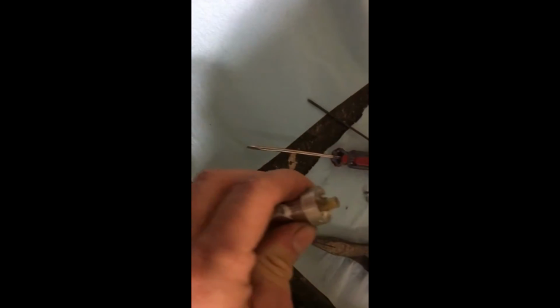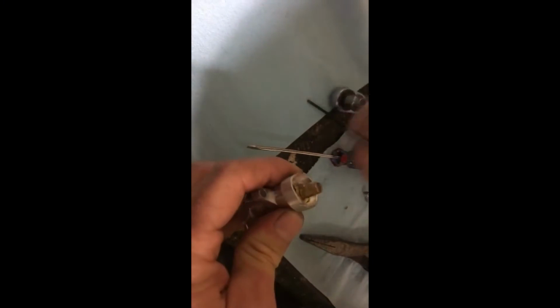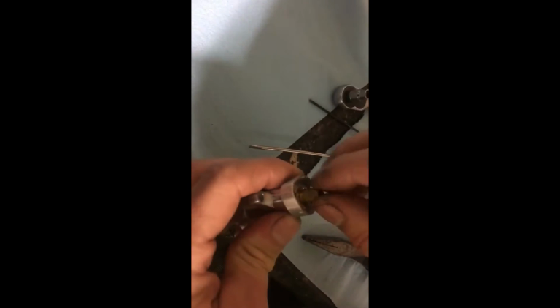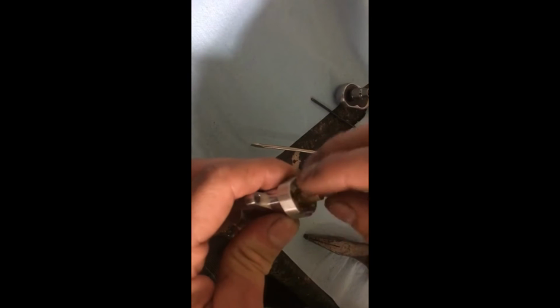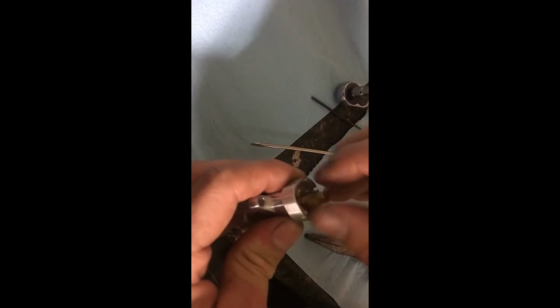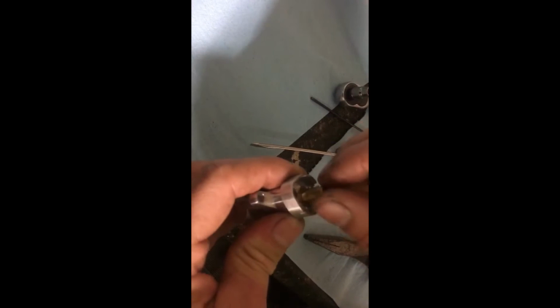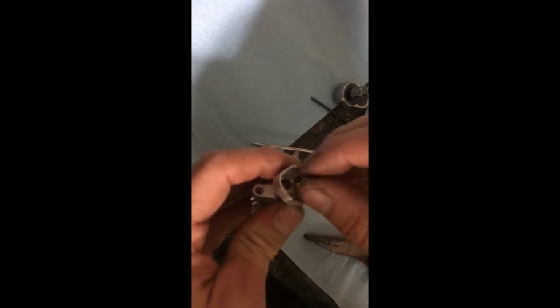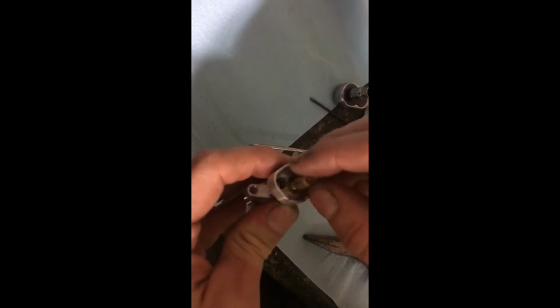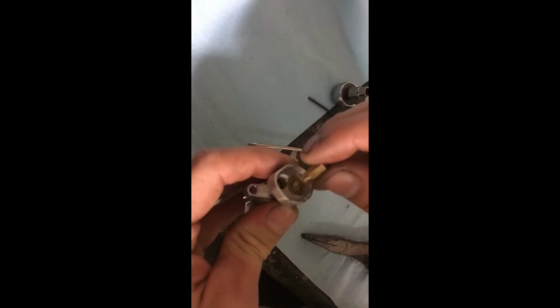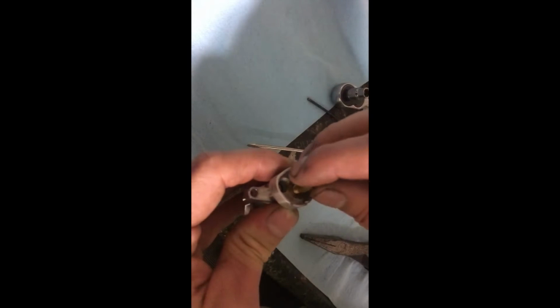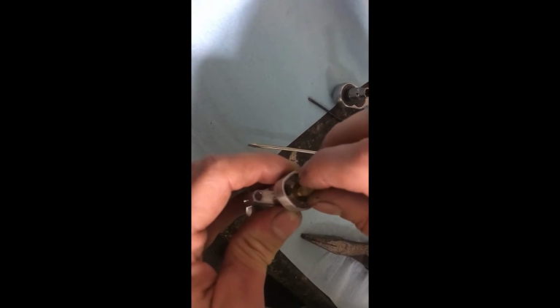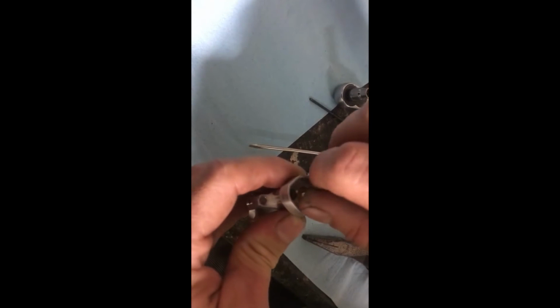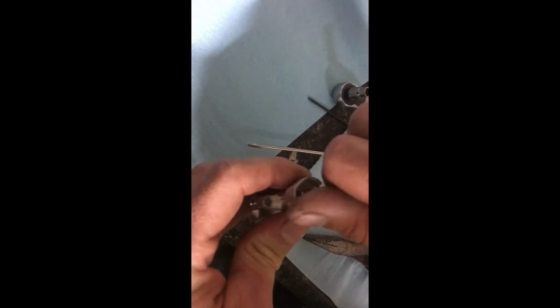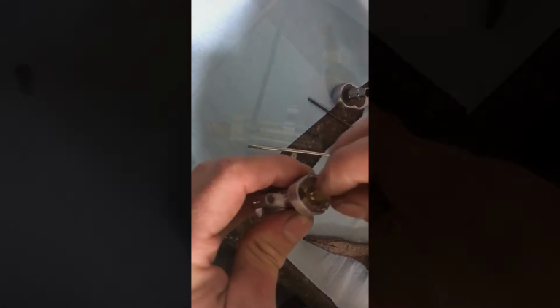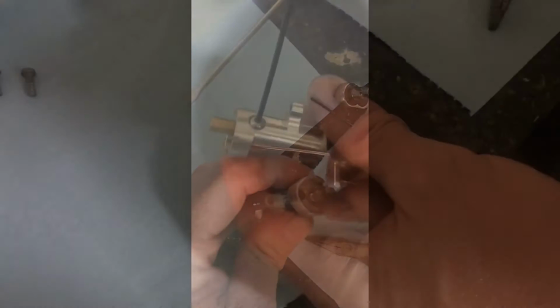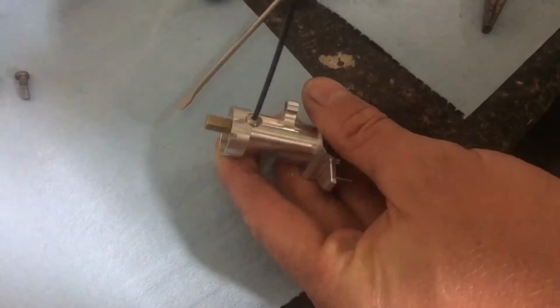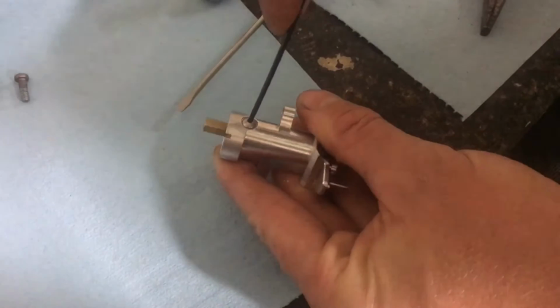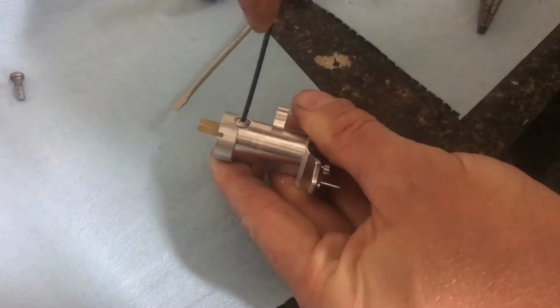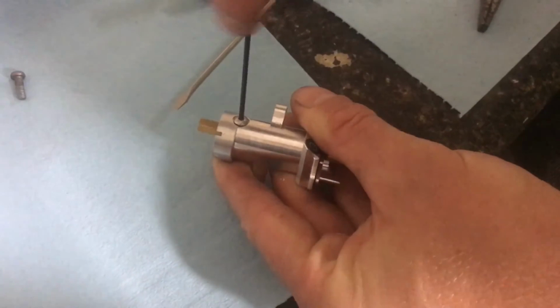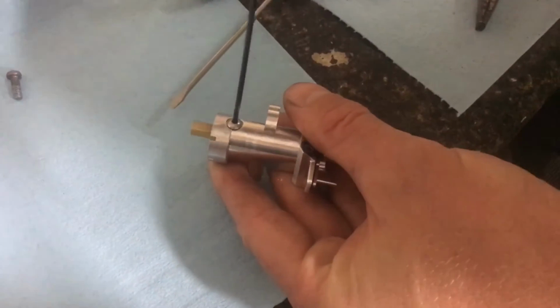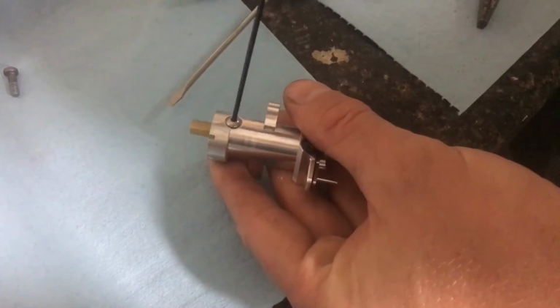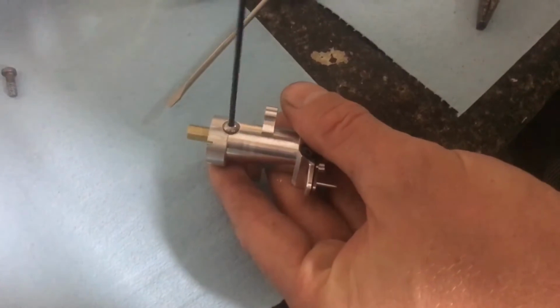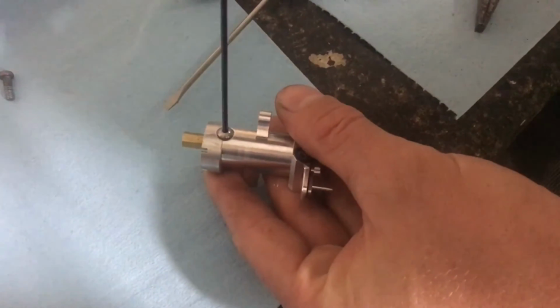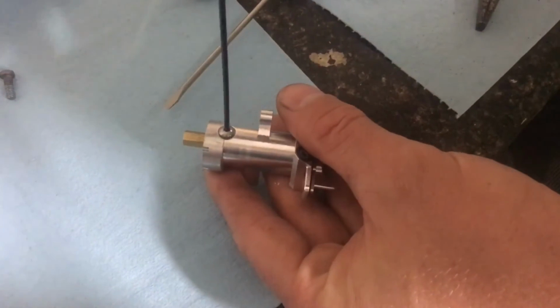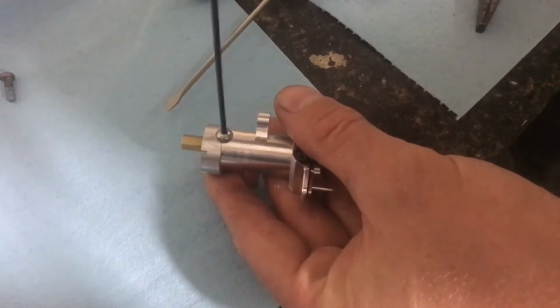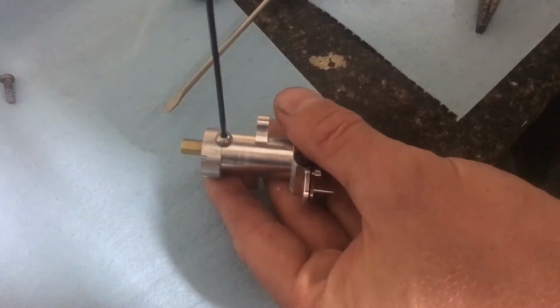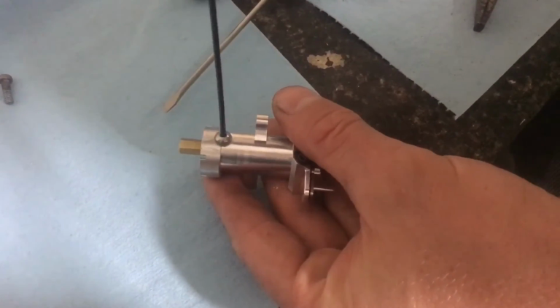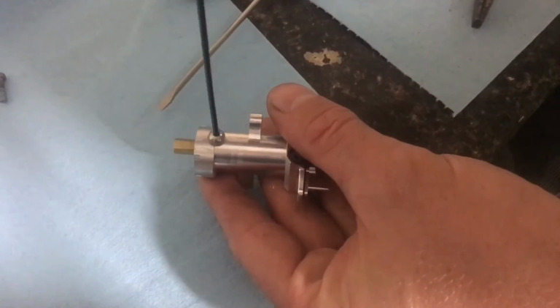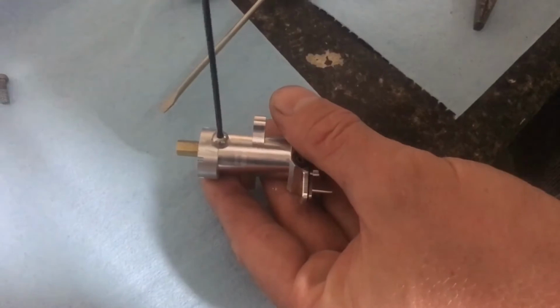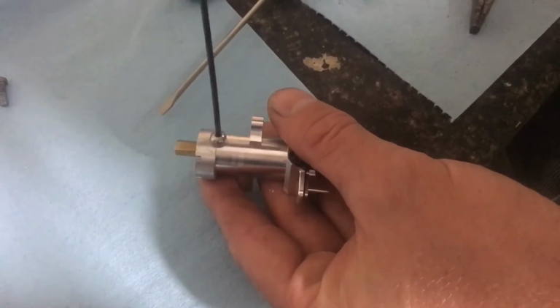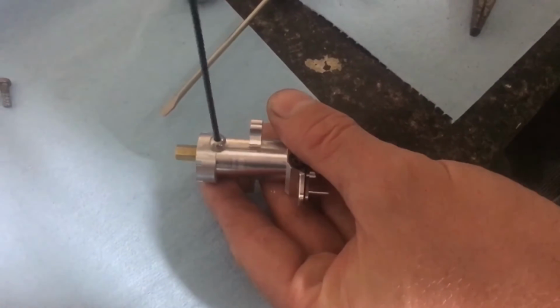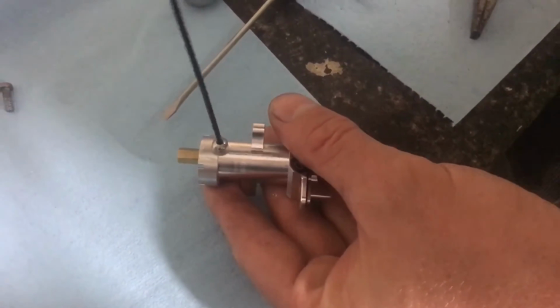Start by removing the main jet. After you've removed it, start it back on by one or two threads. Then remove the set screw assembly. You don't have to remove it all the way; however, you can if you wish so you can apply thread lock later.